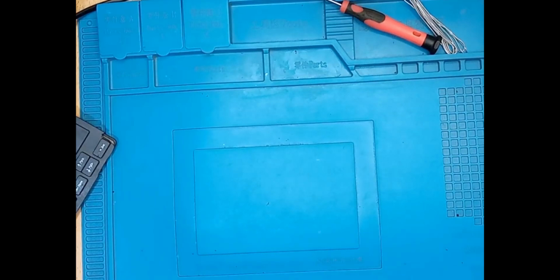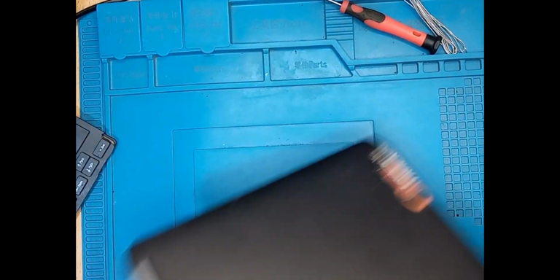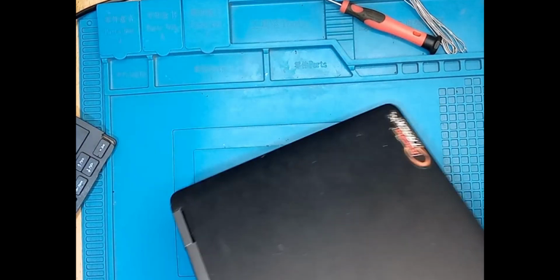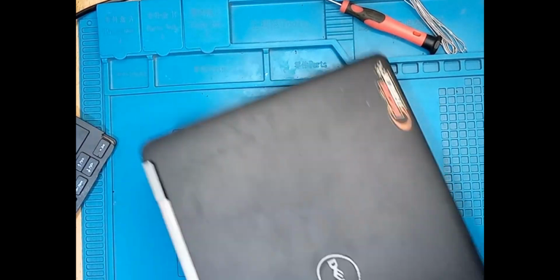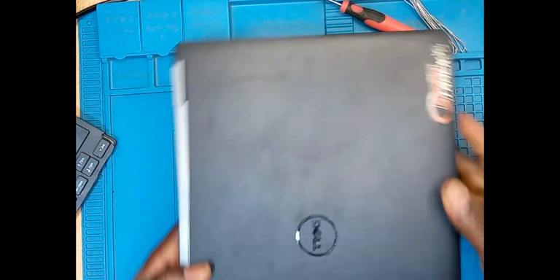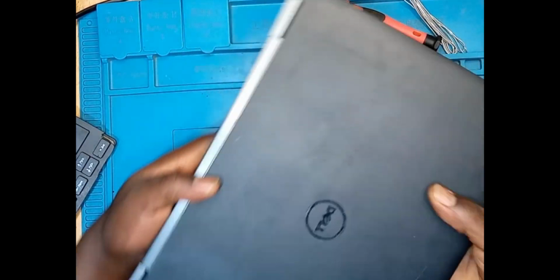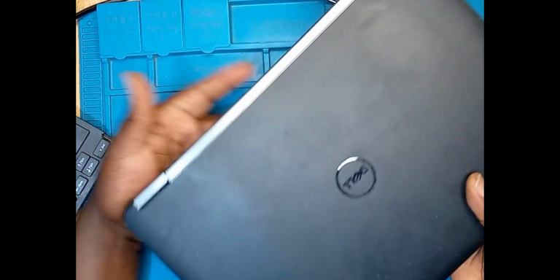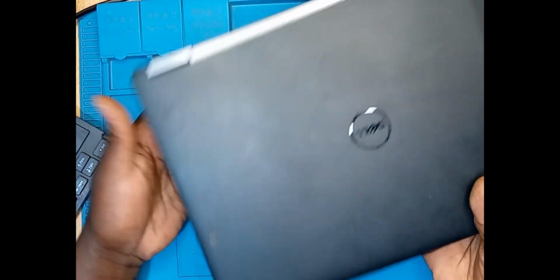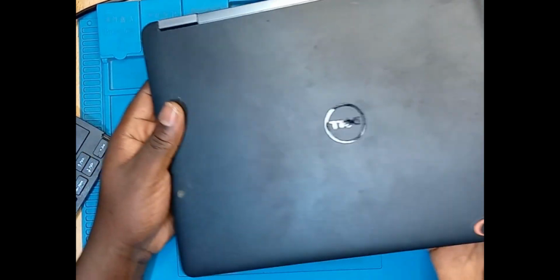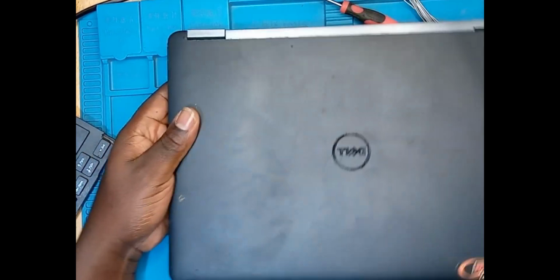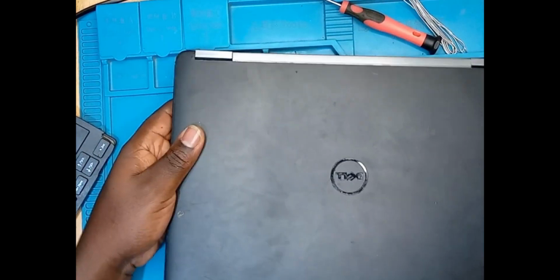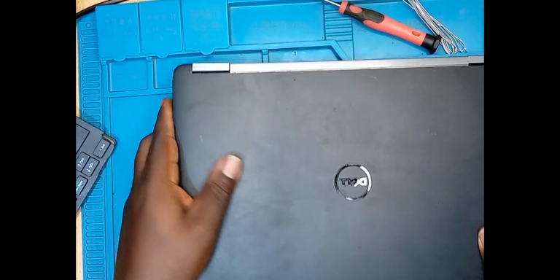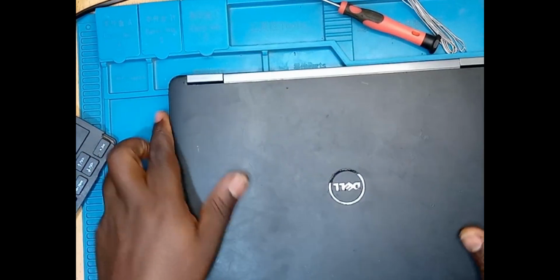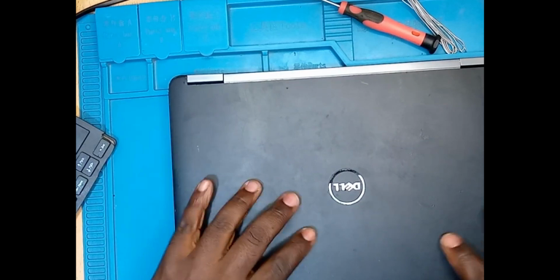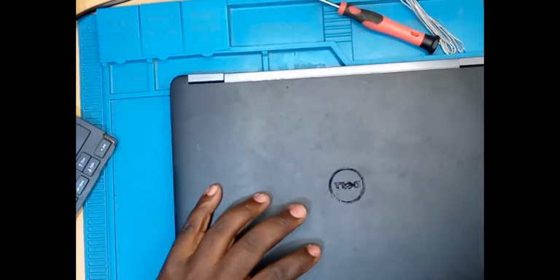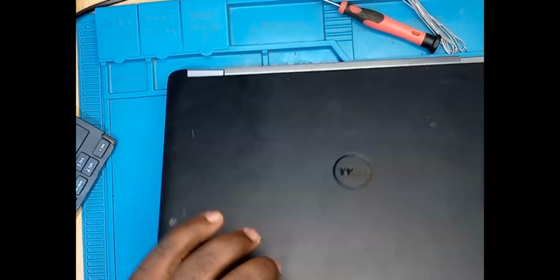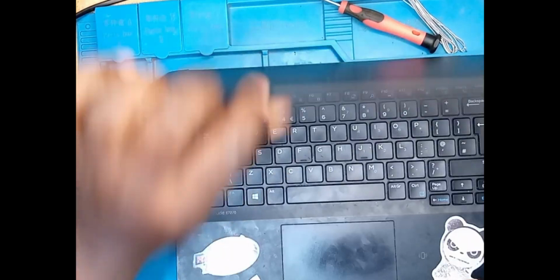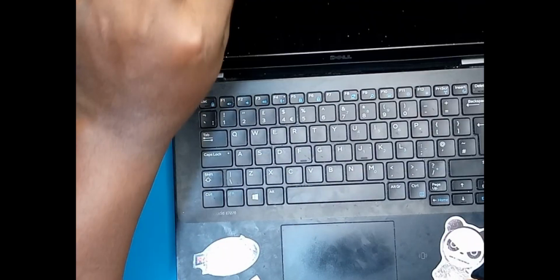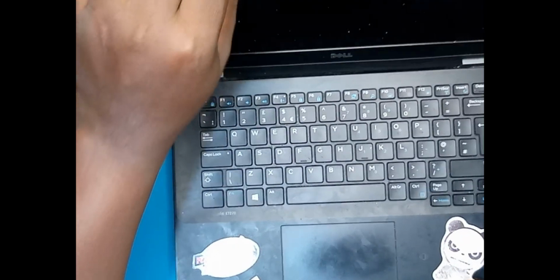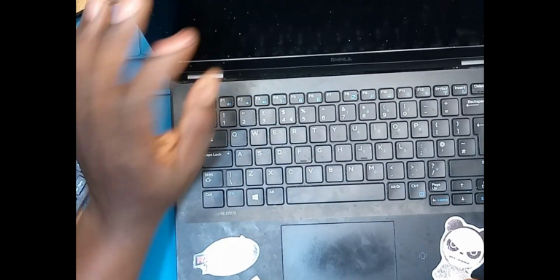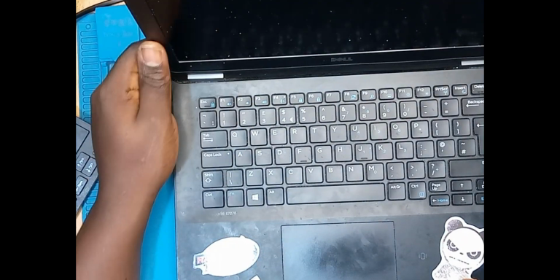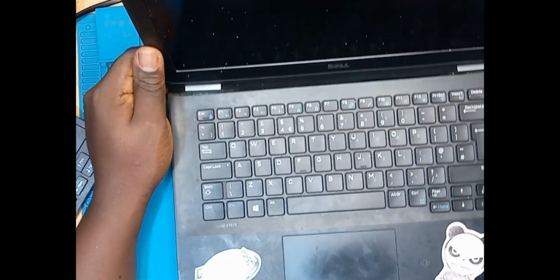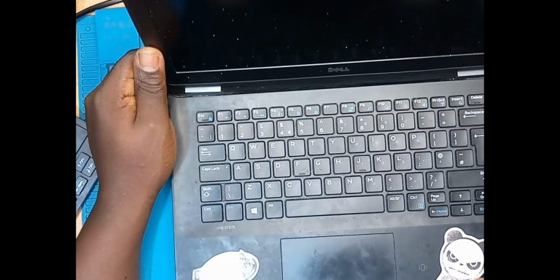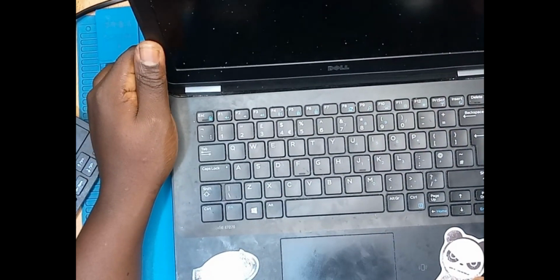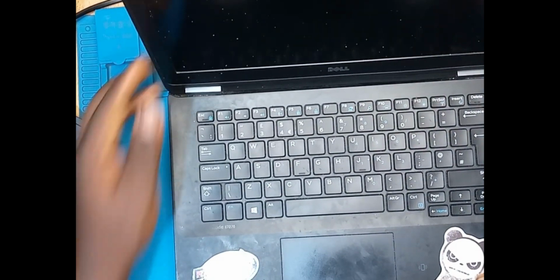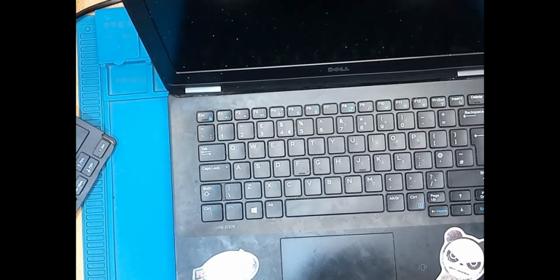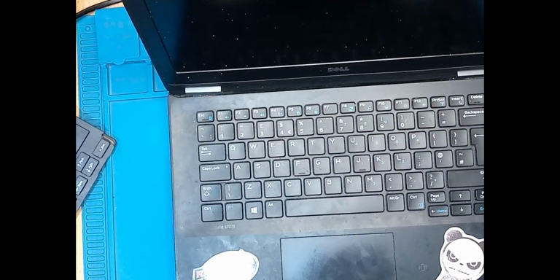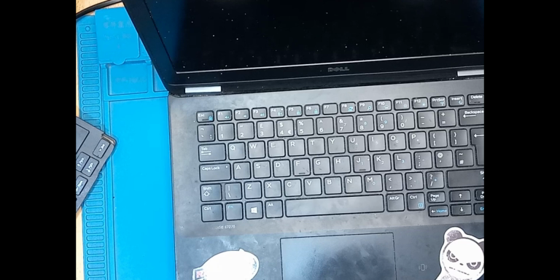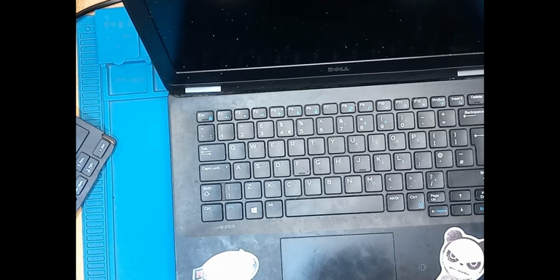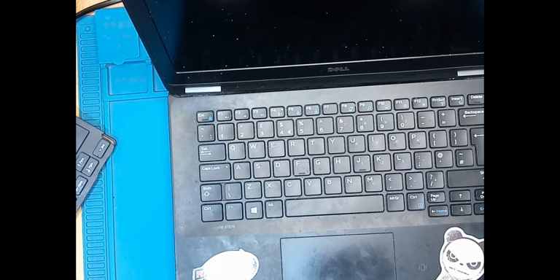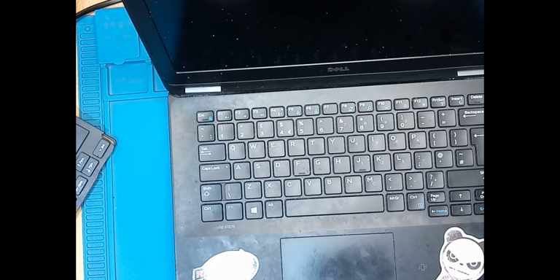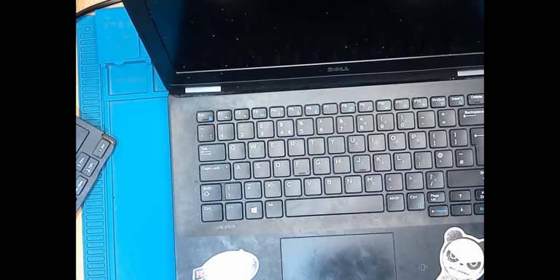Hello. We have a Dell laptop and this laptop is not switching on.